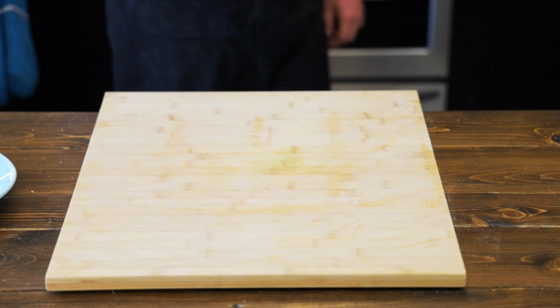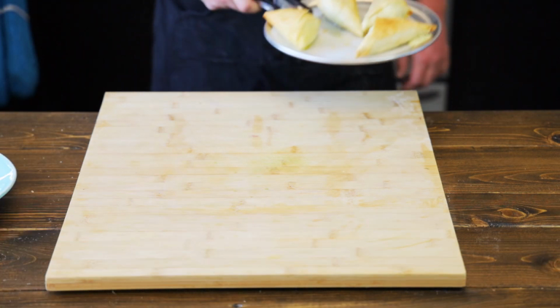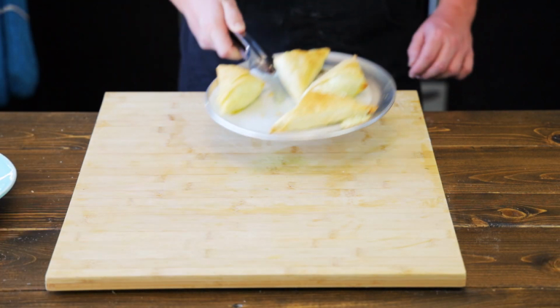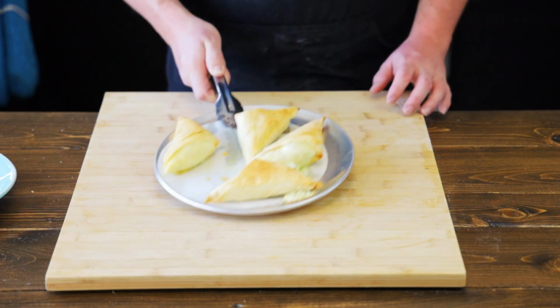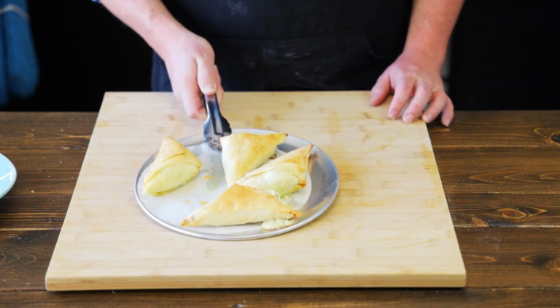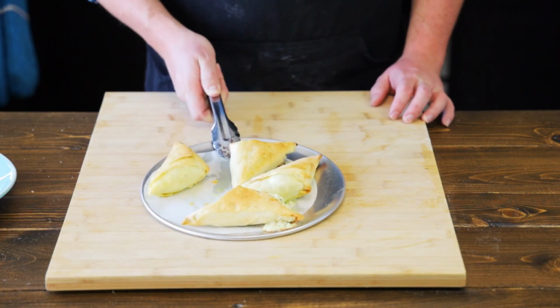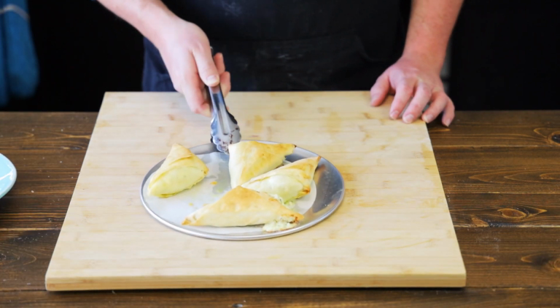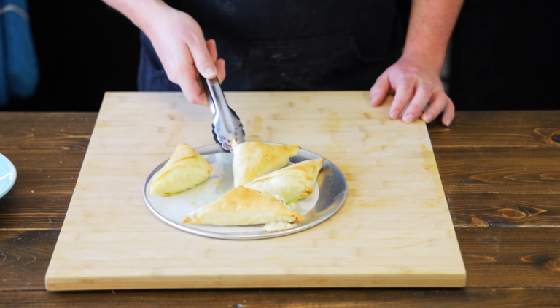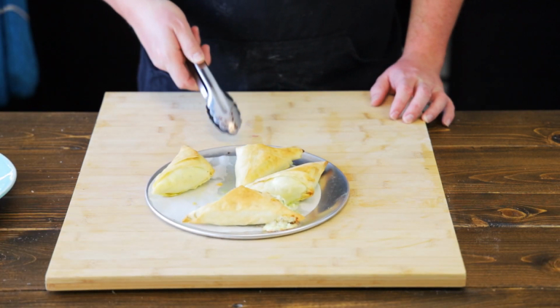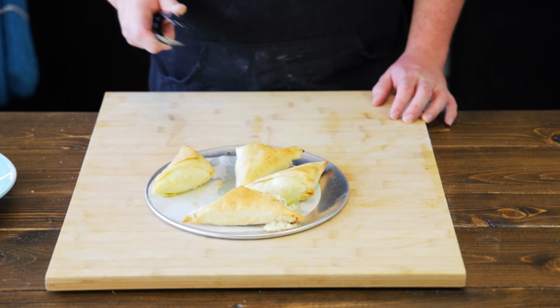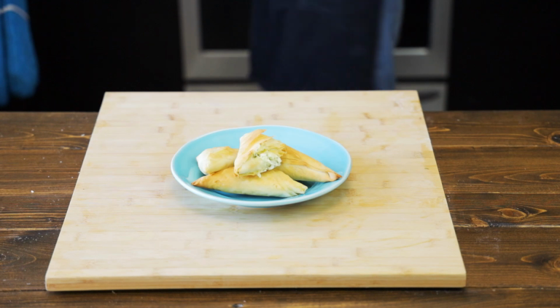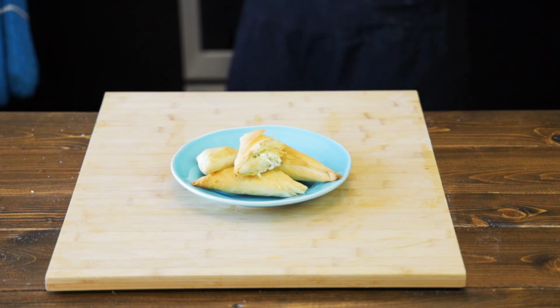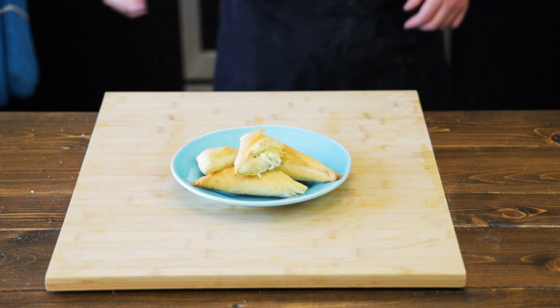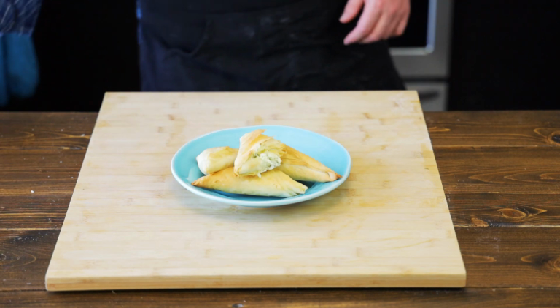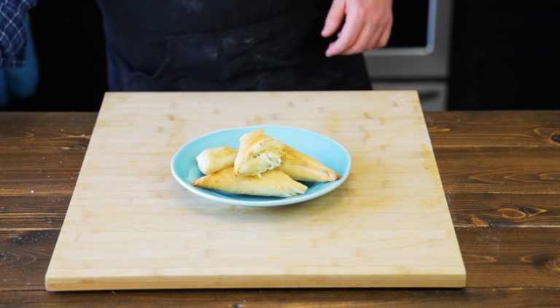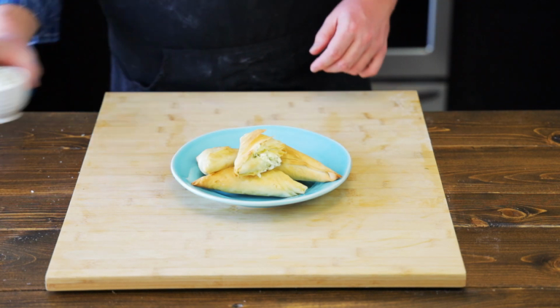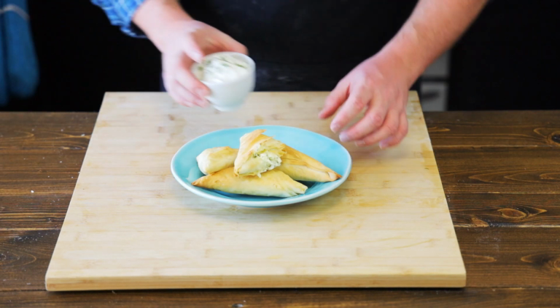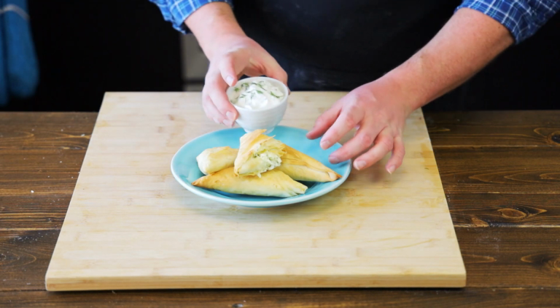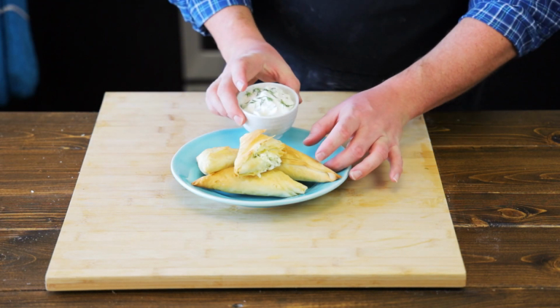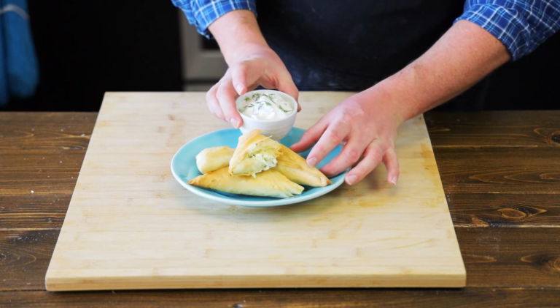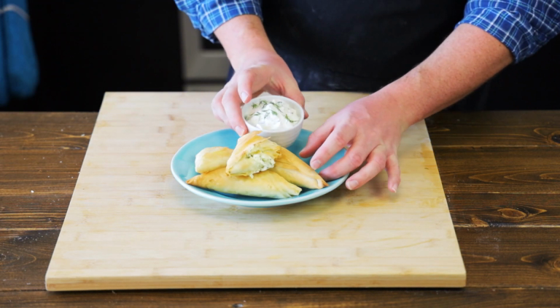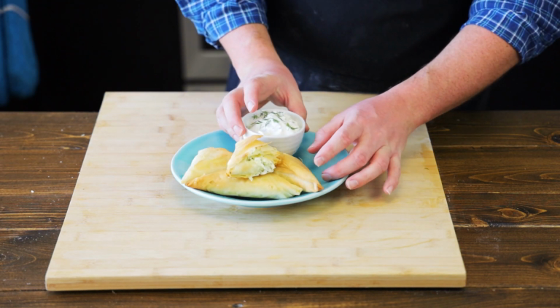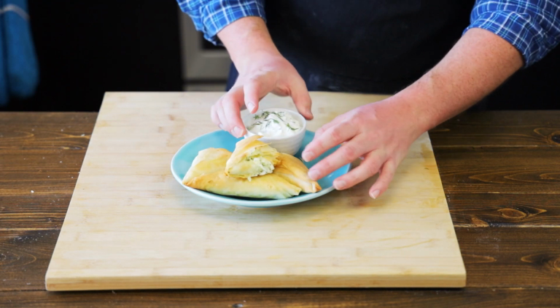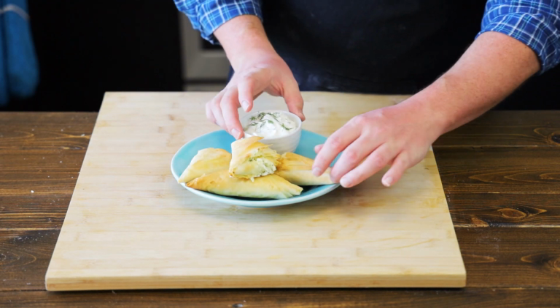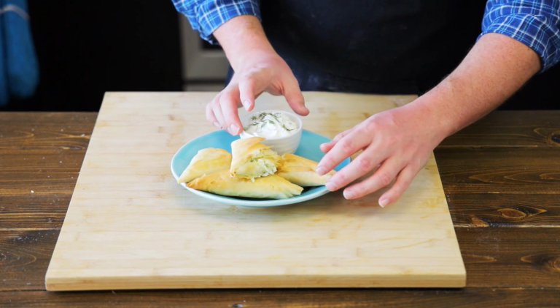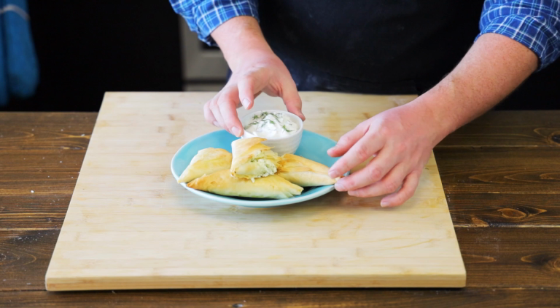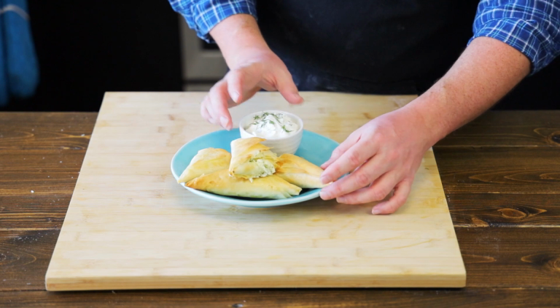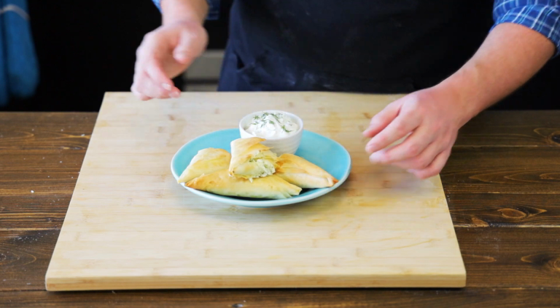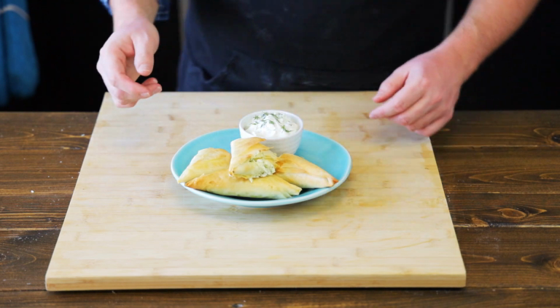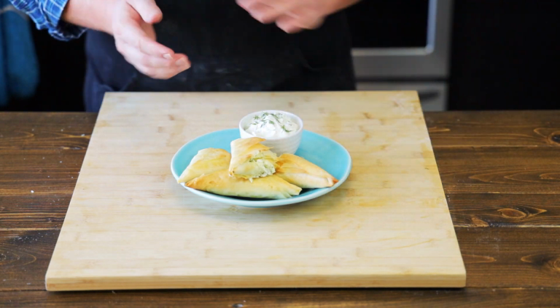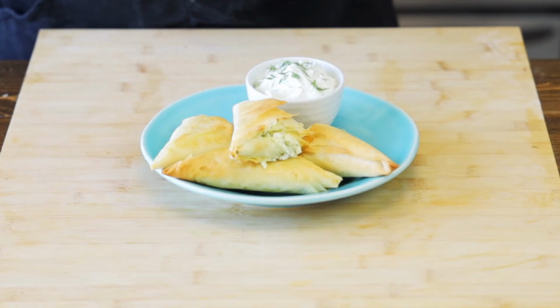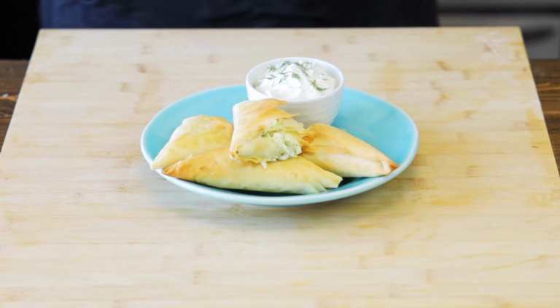Here we go — some nice golden cheese pies. These pair really well with some tzatziki, so let's put that right next to them. You can get the recipe right here via the link on the screen.